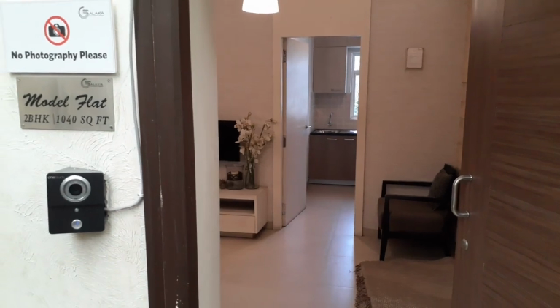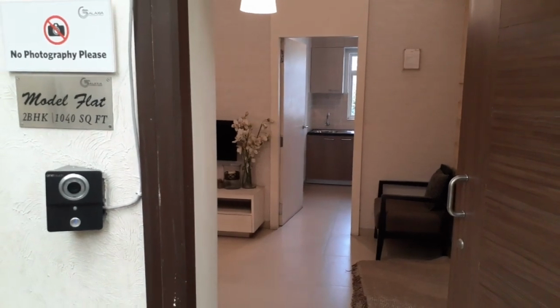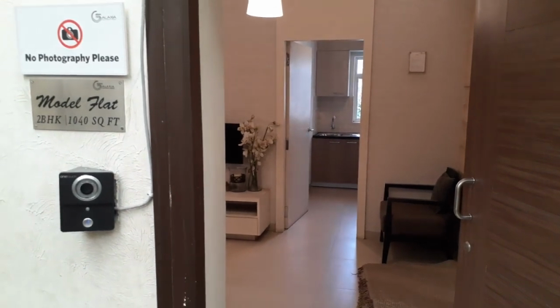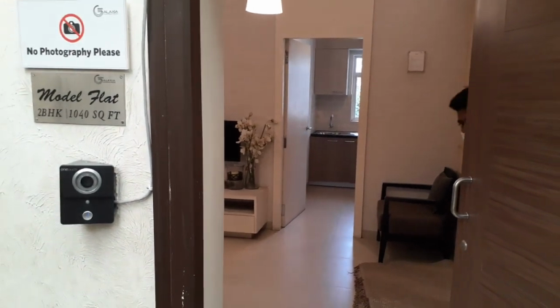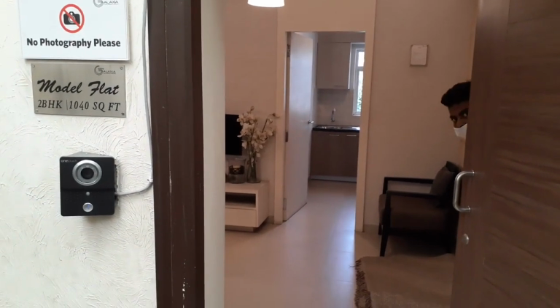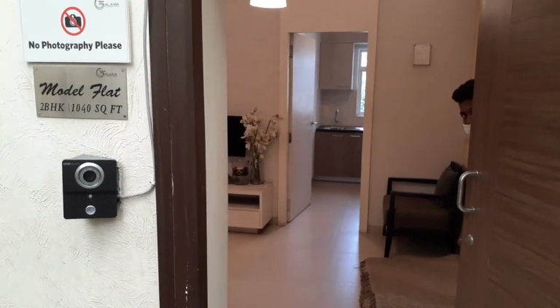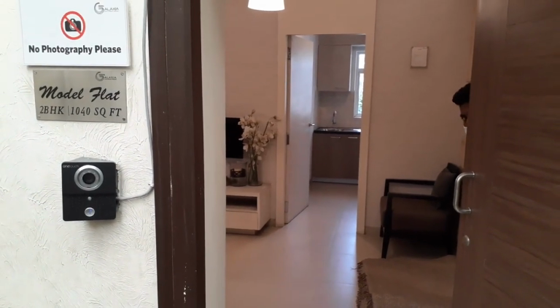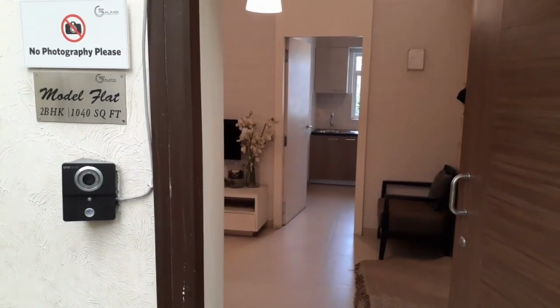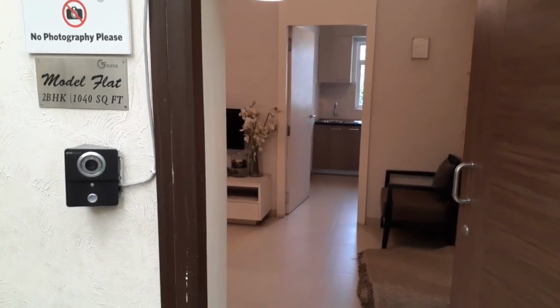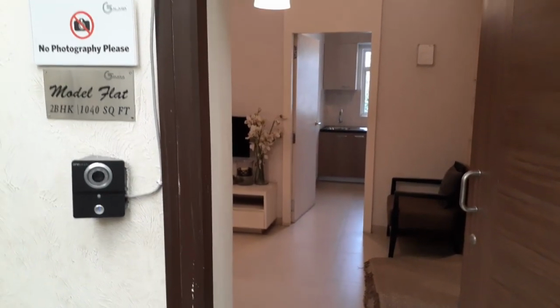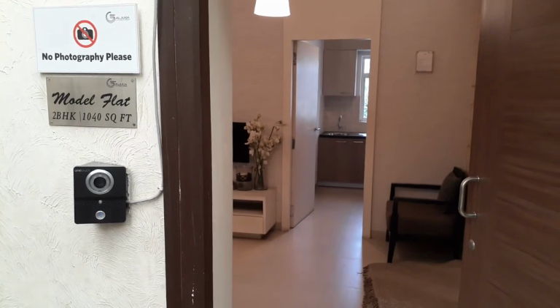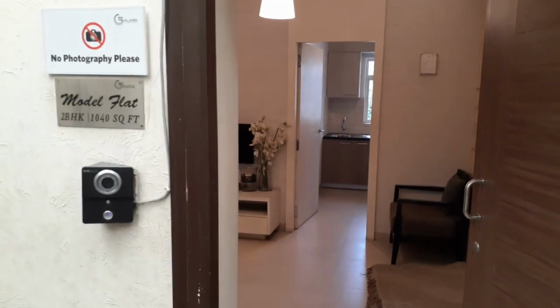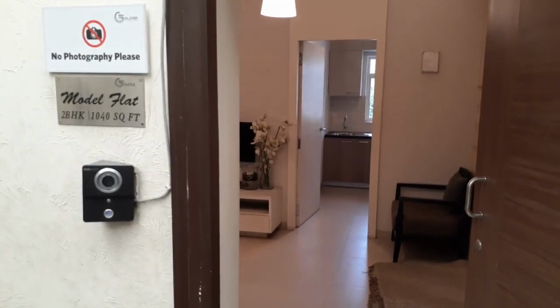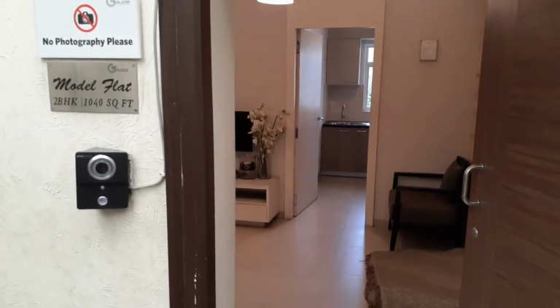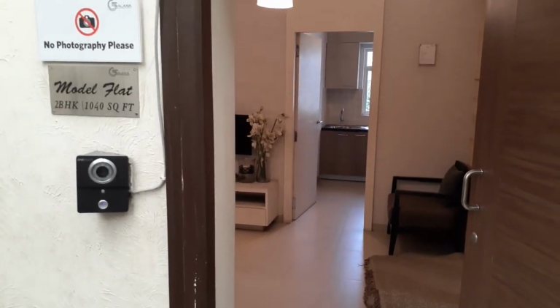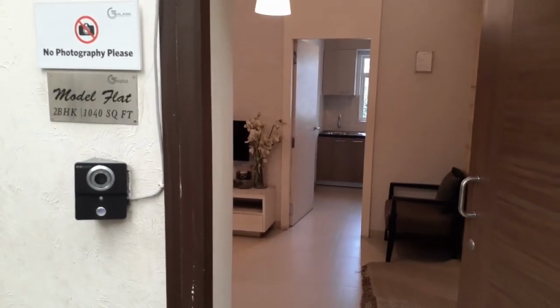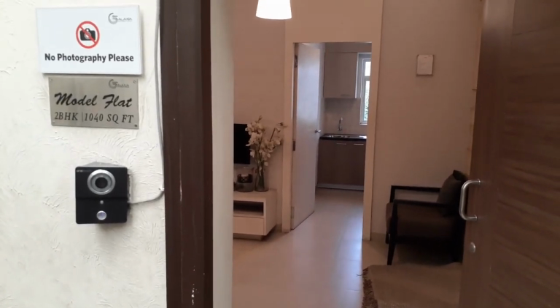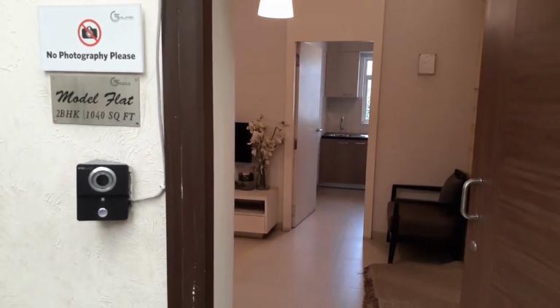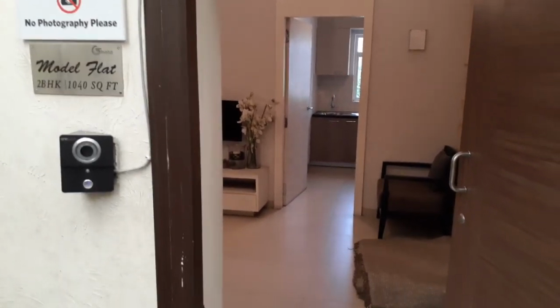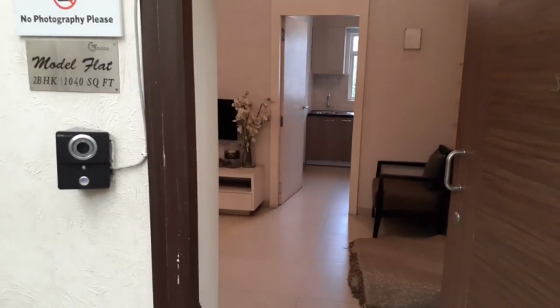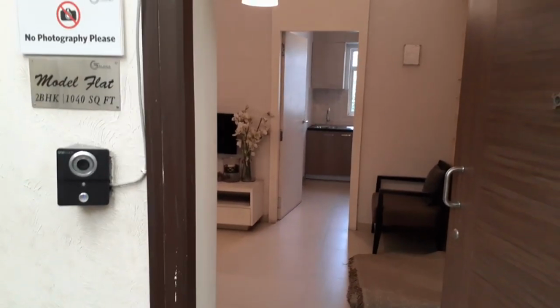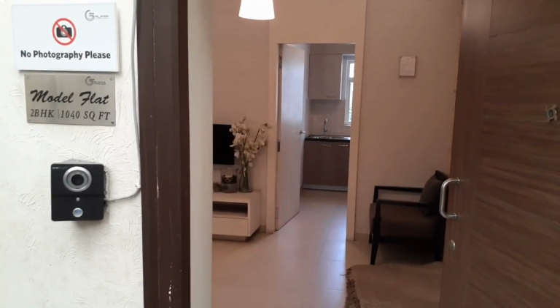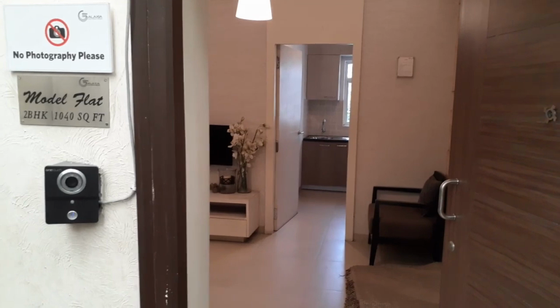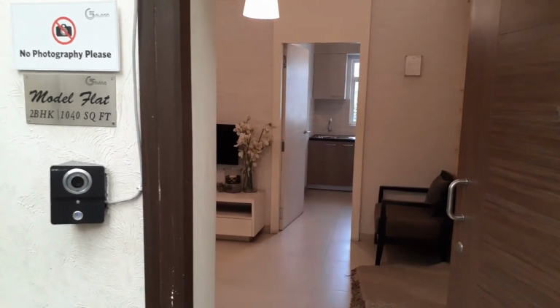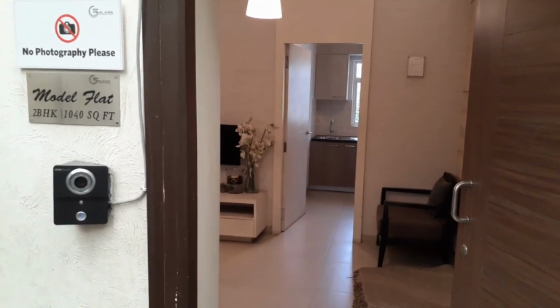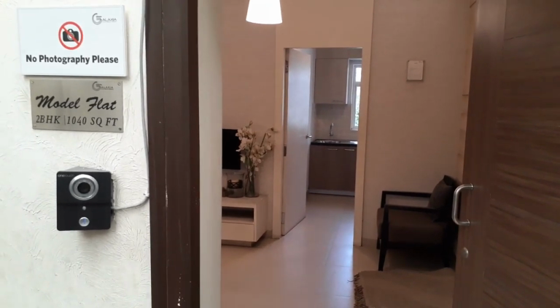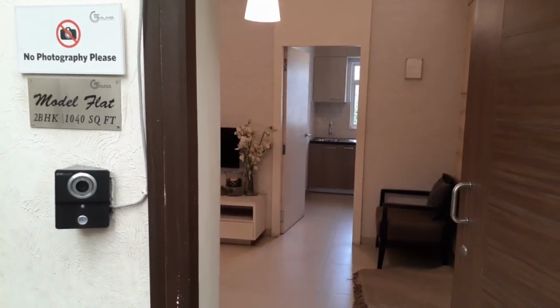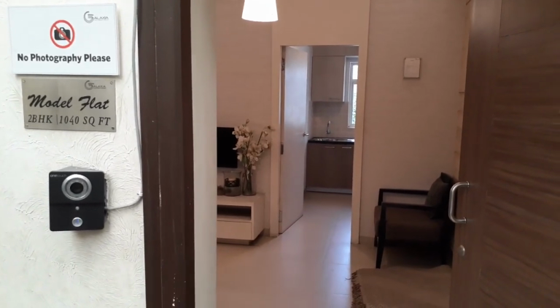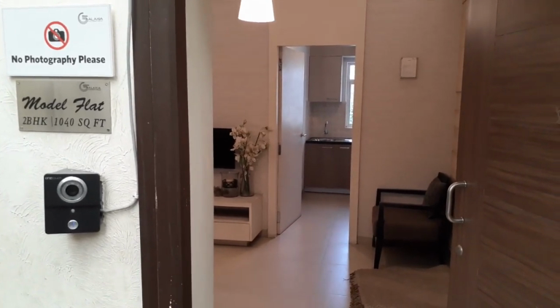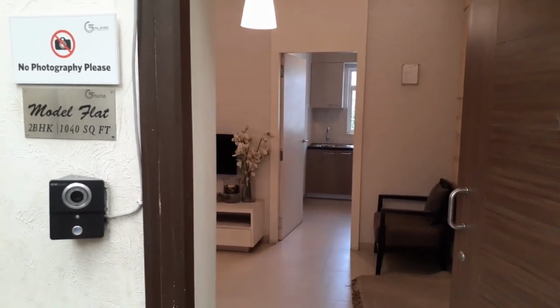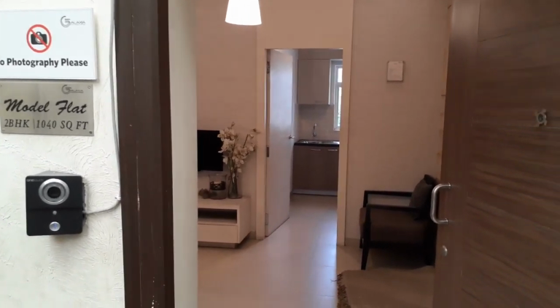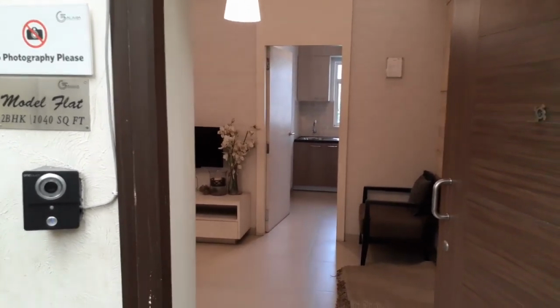Hello everybody, good afternoon. Today you can see this is our project, Shiddha Galaxia Phase 2, and you can see the model flat of 2 BHK, 1040 square feet cell level area.